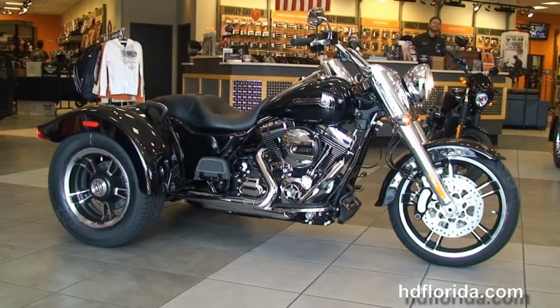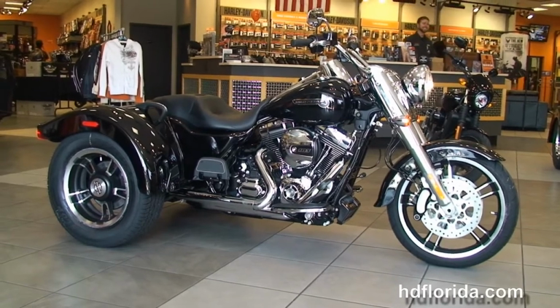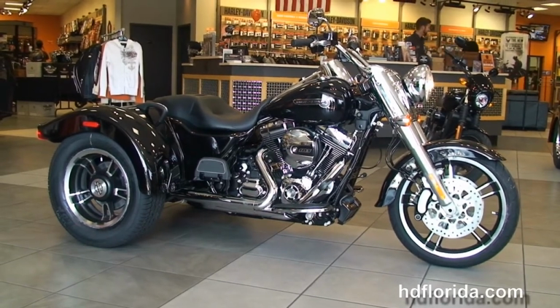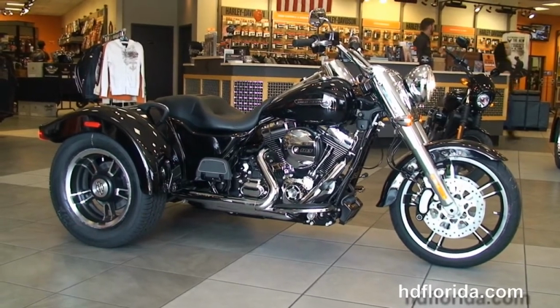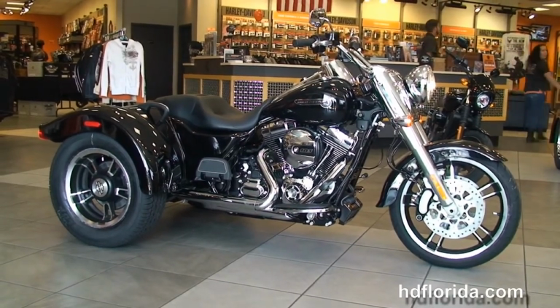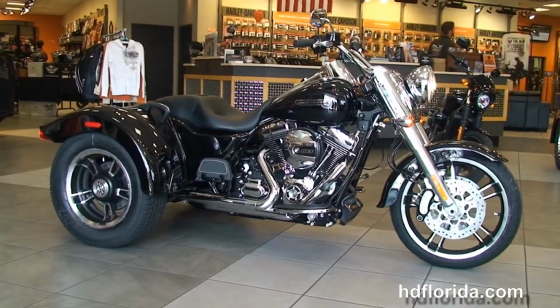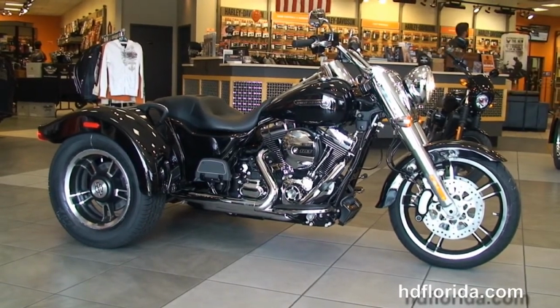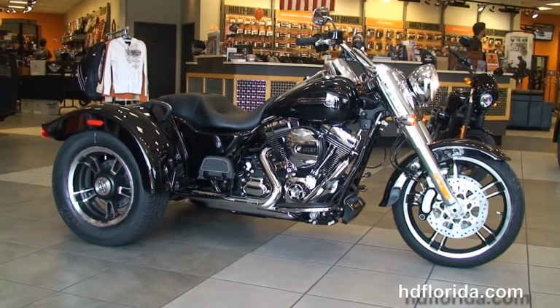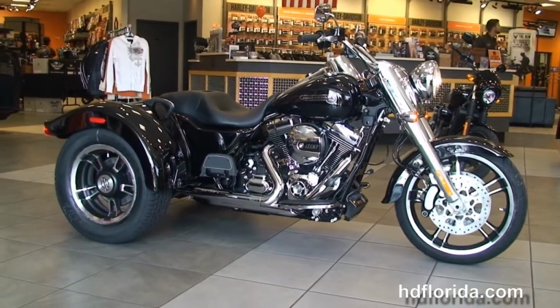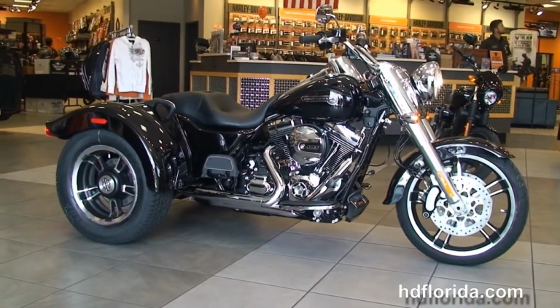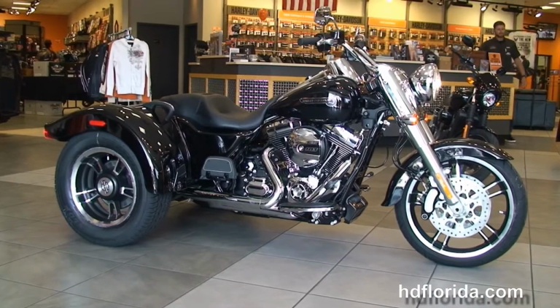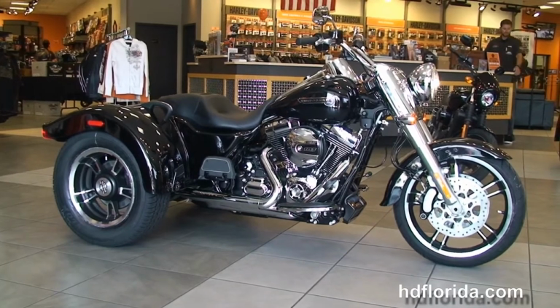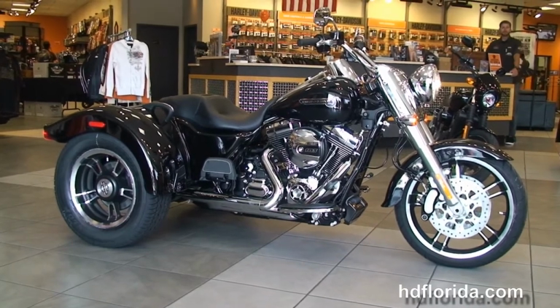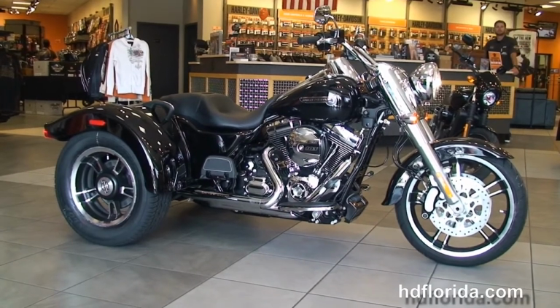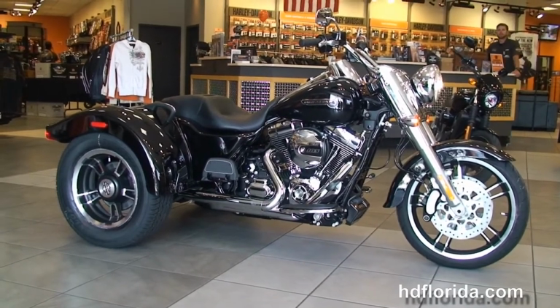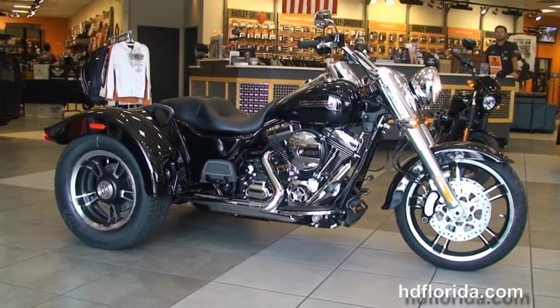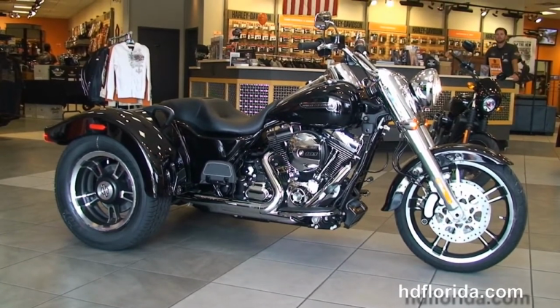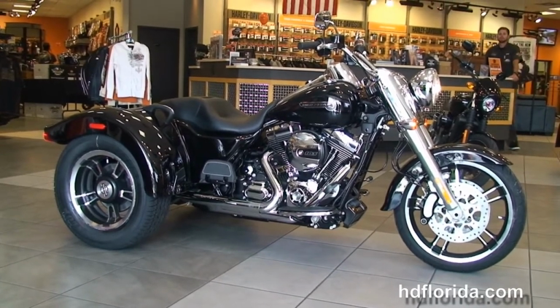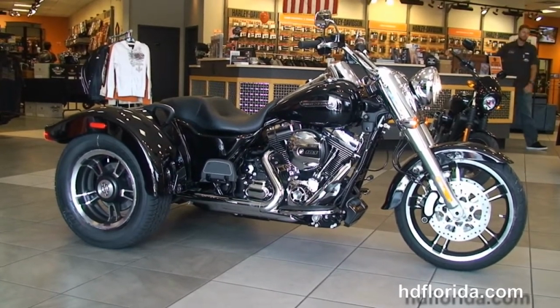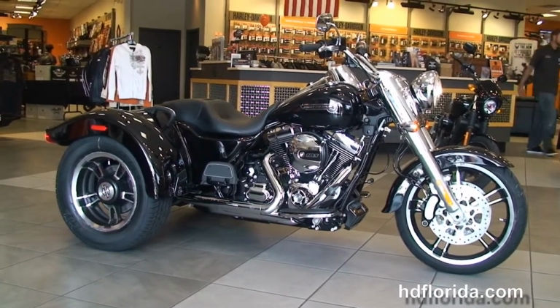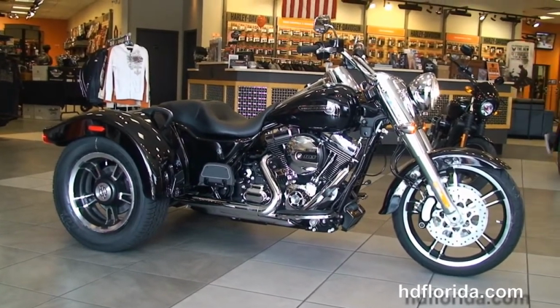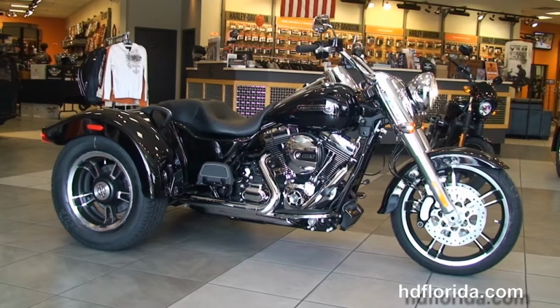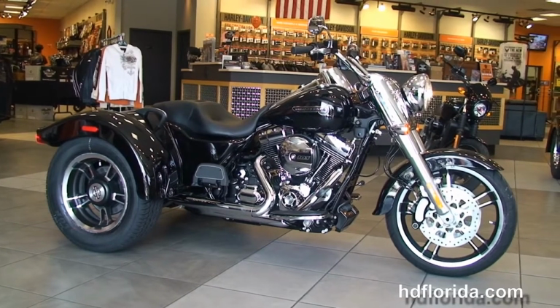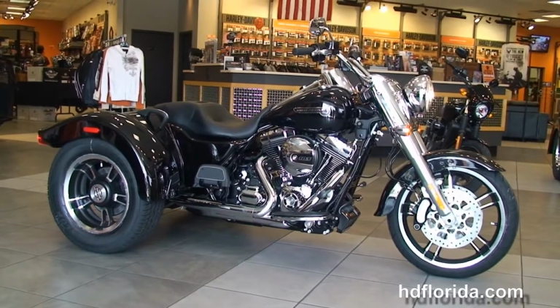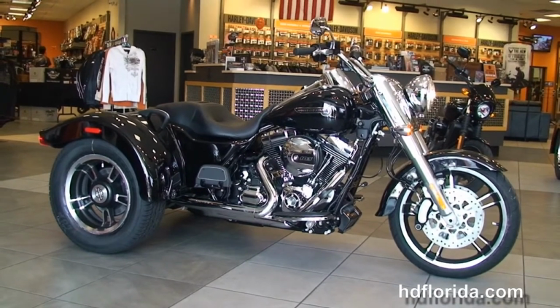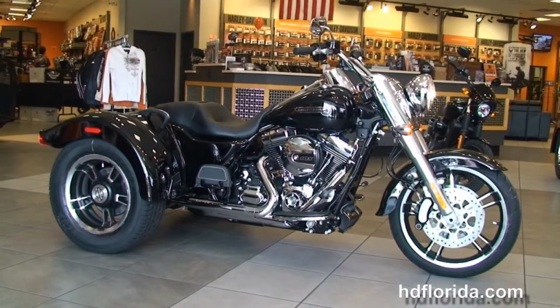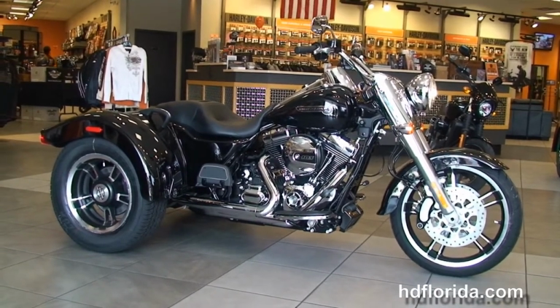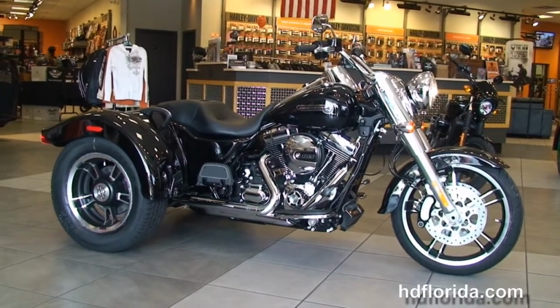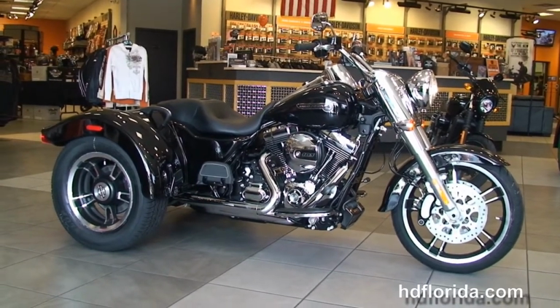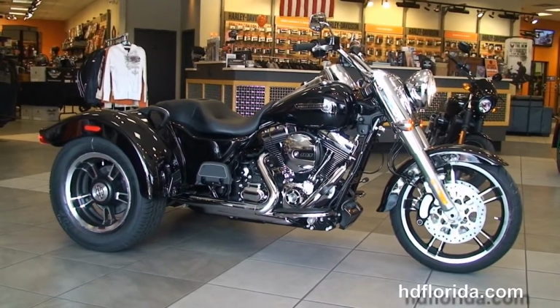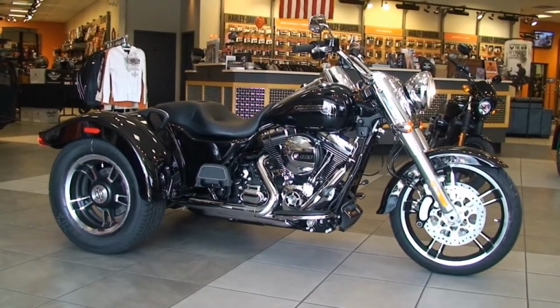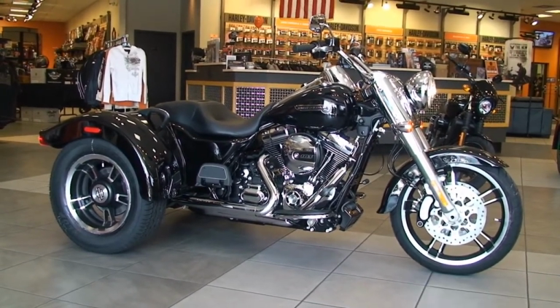Rated number one in customer service, with over 1,200 new and previously enjoyed motorcycles for you to choose from. For more information on the brand new Freewheeler, click the link below, and for our awesome inventory, visit us at hdflorida.com. We're always open 24/7, and remember: have a rockin', smokin', thrillin' Harley day!